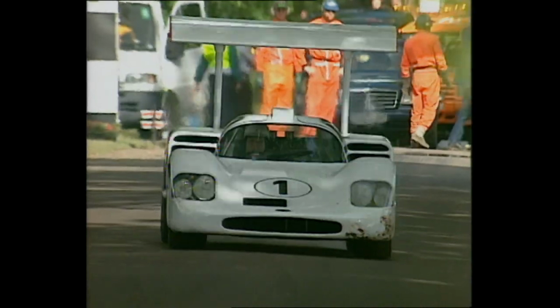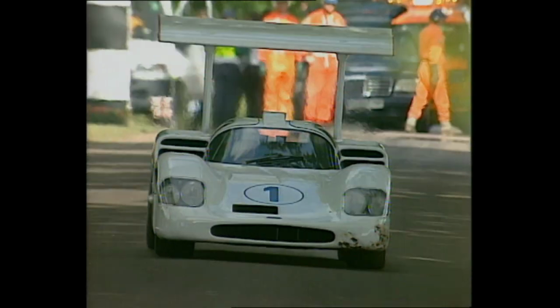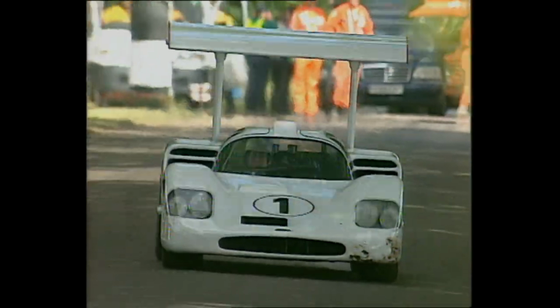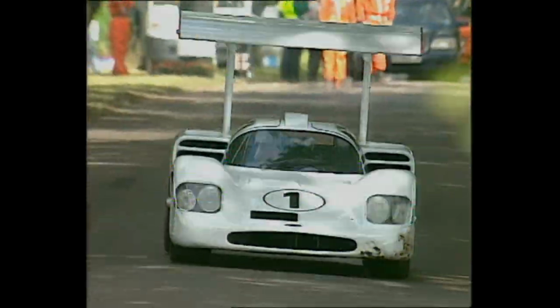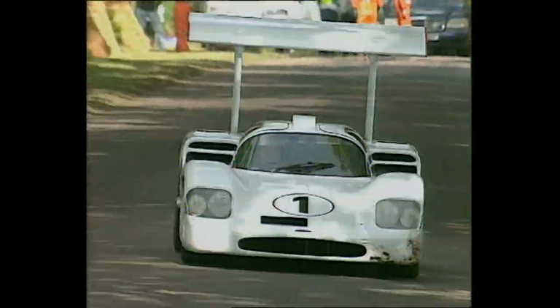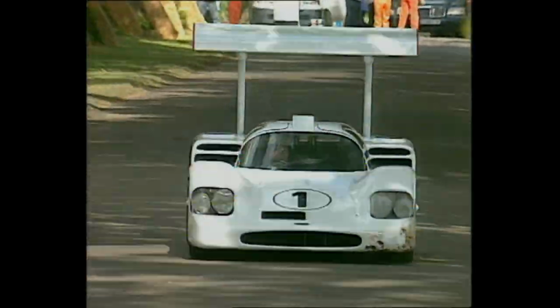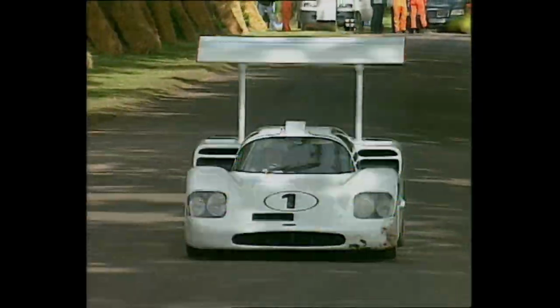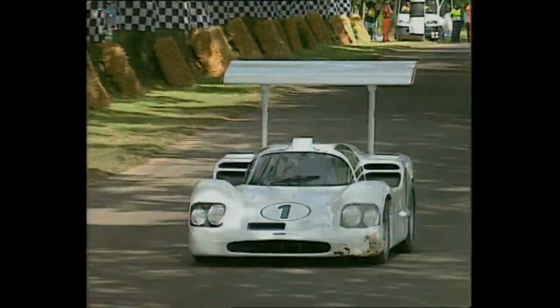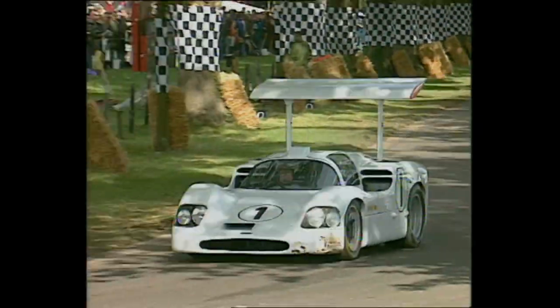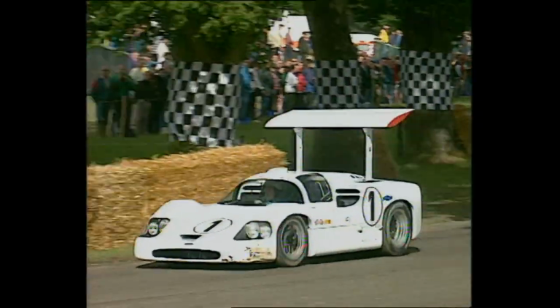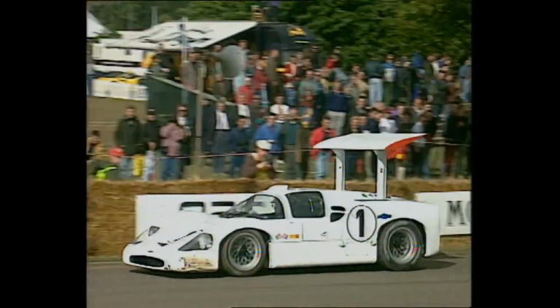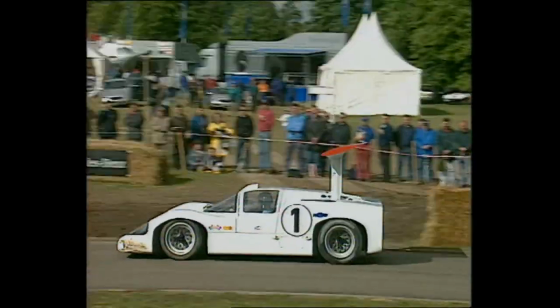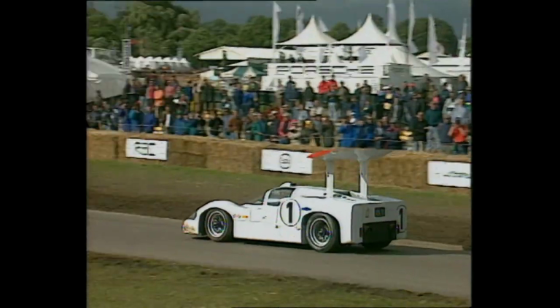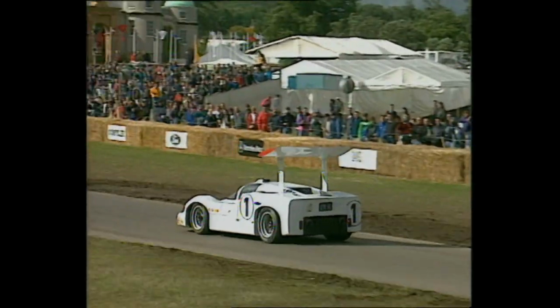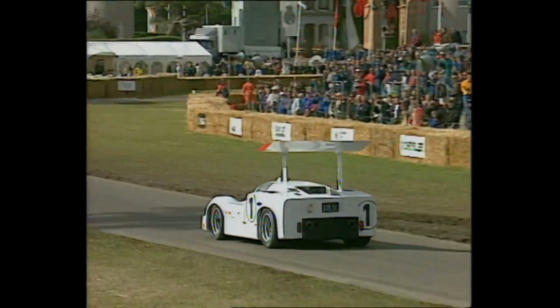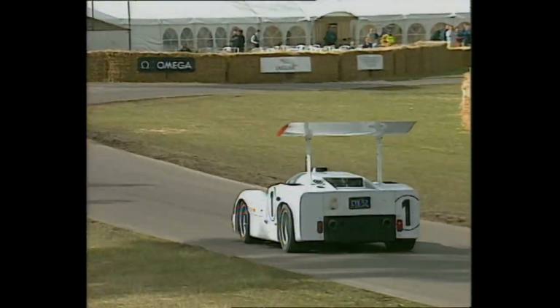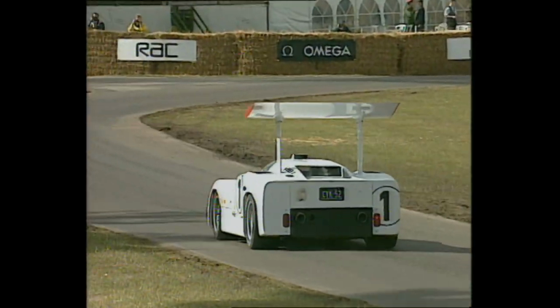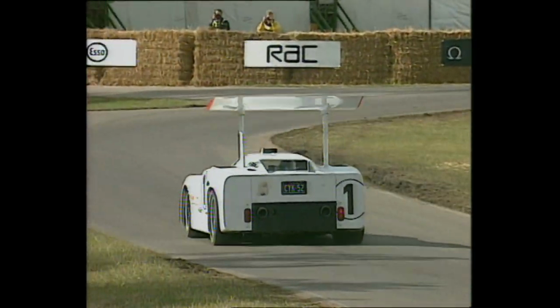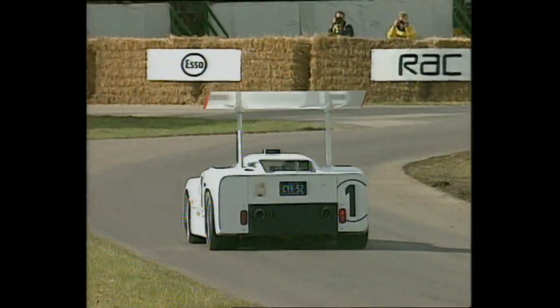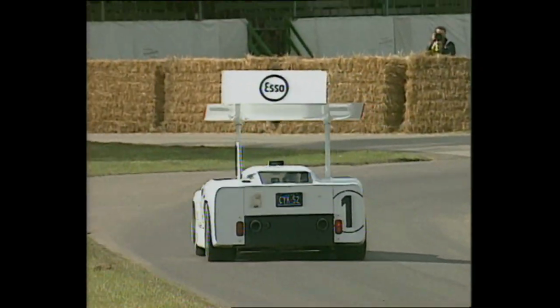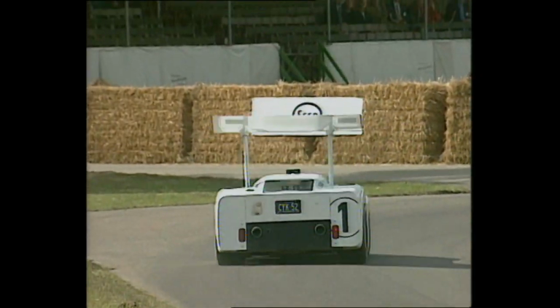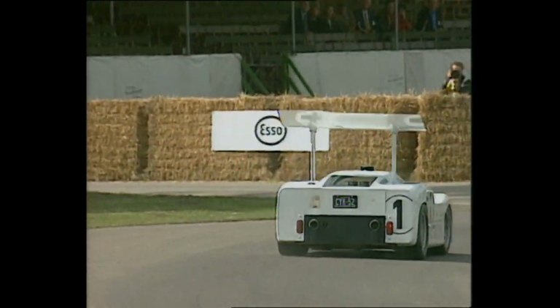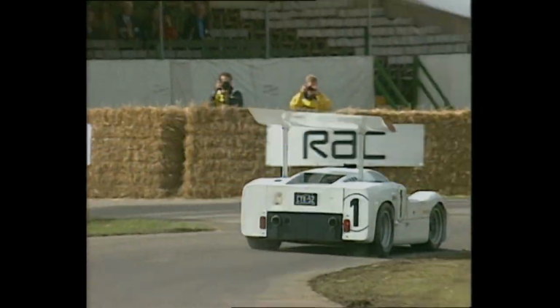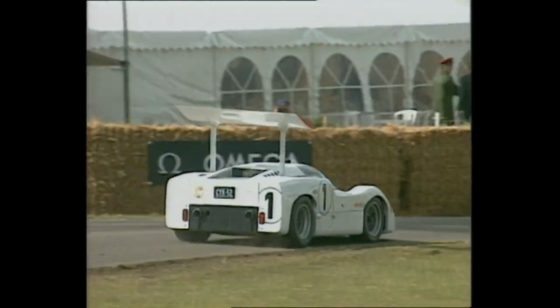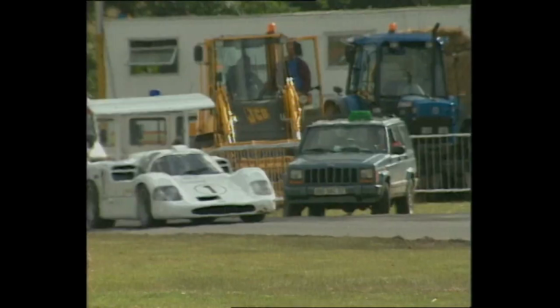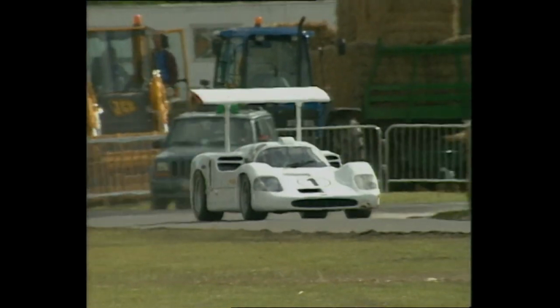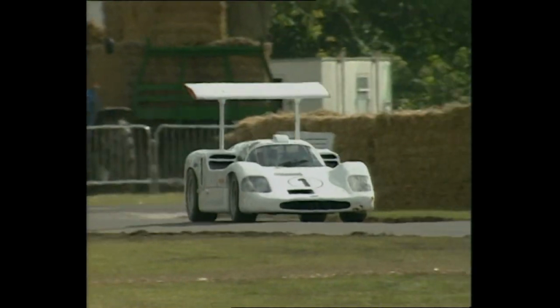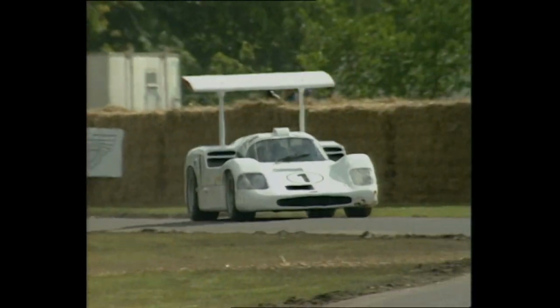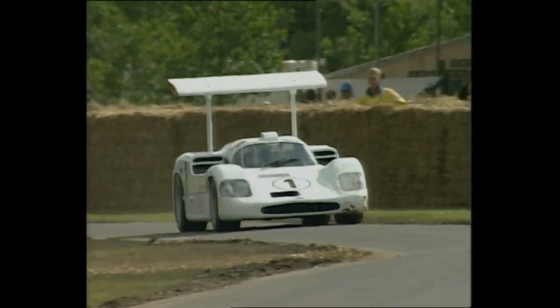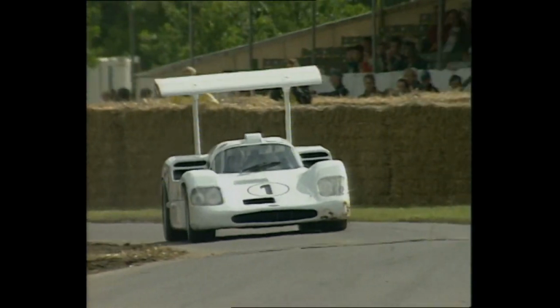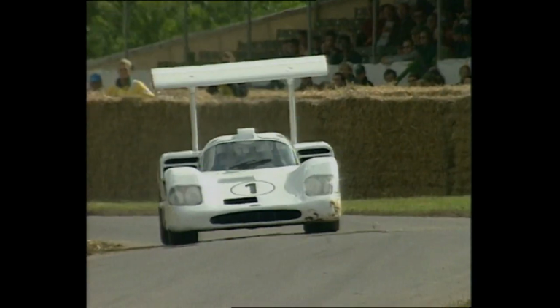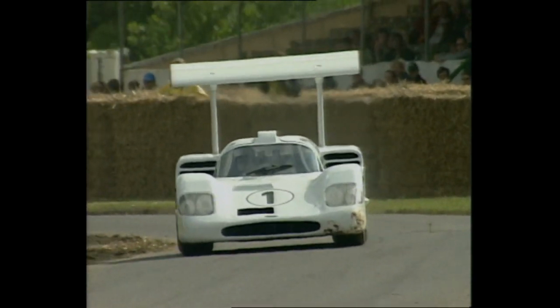This is another Chaparral. Jim Hall came up with the idea of an upside-down wing for downforce in 1967 with the 2F. World champion Phil Hill won the BOAC 500 at Brands Hatch and is back at Goodwood to drive it today.